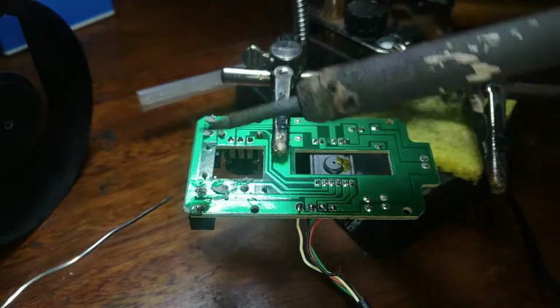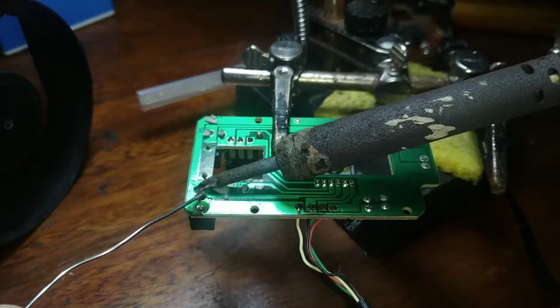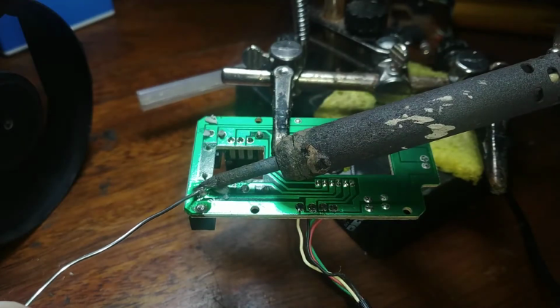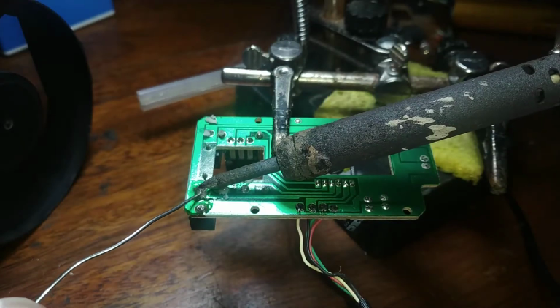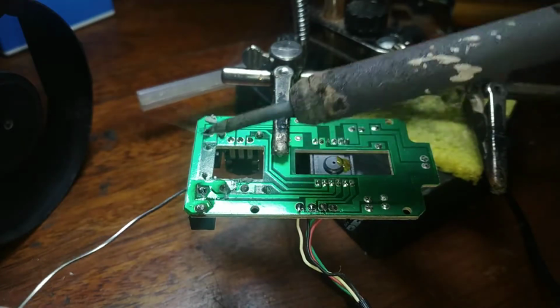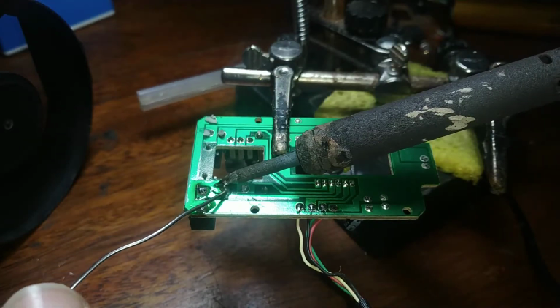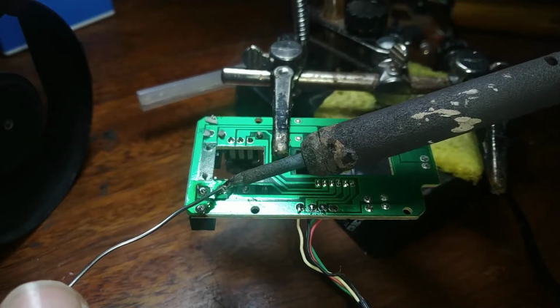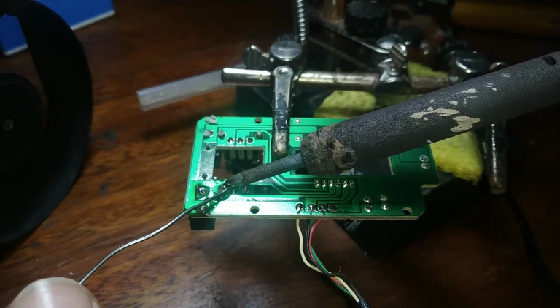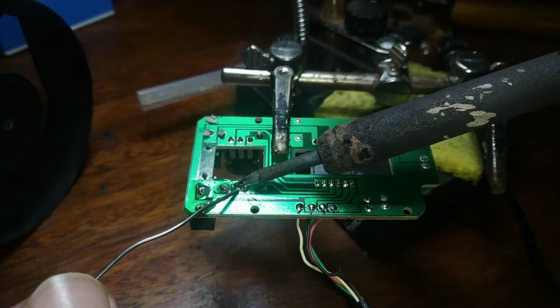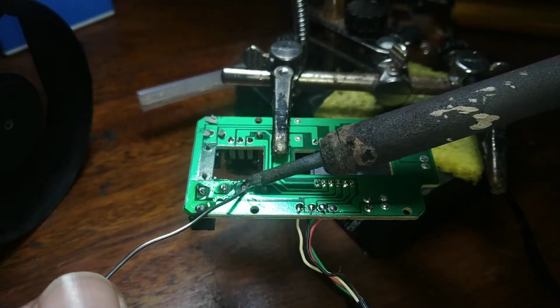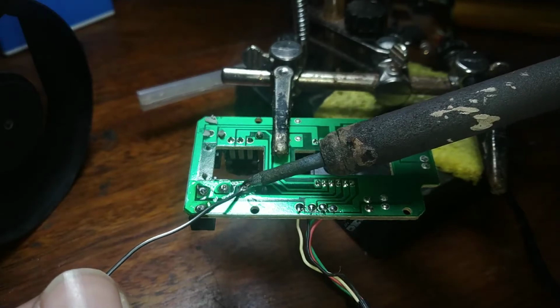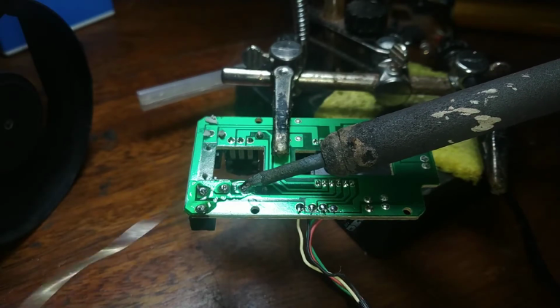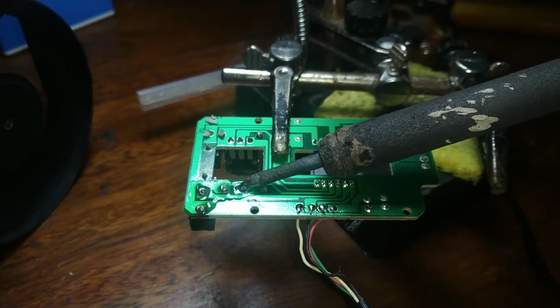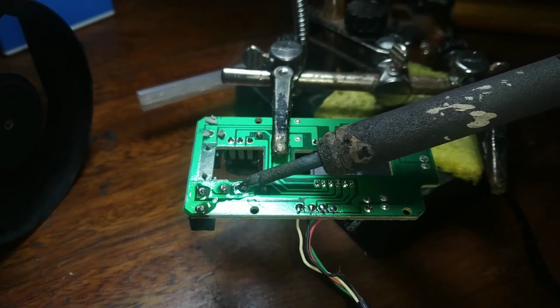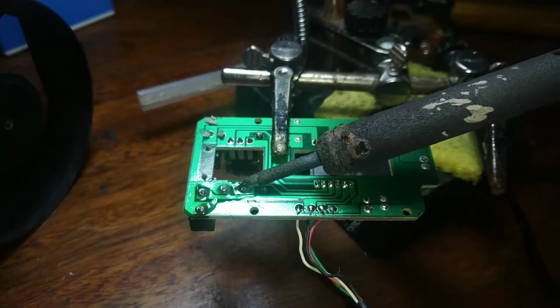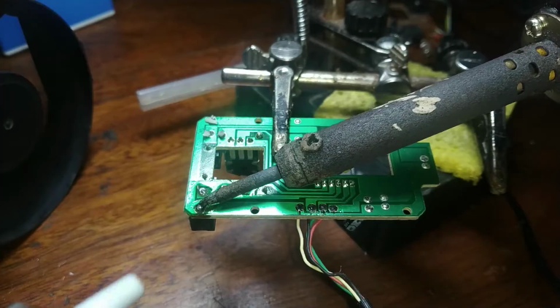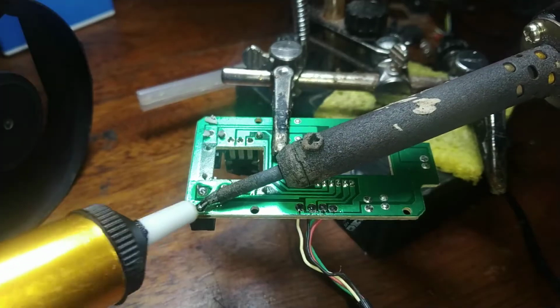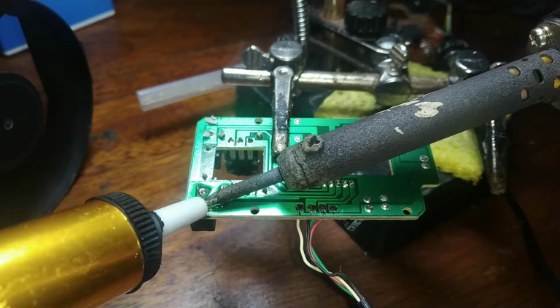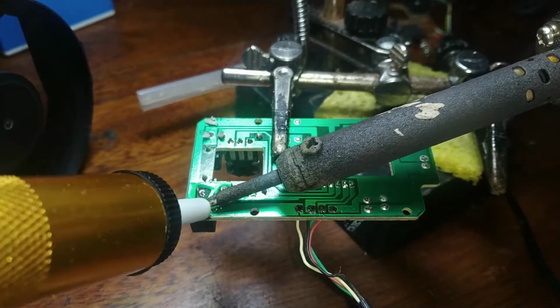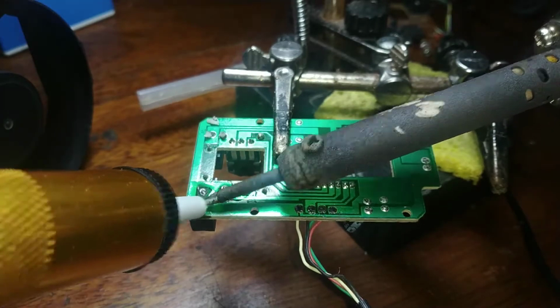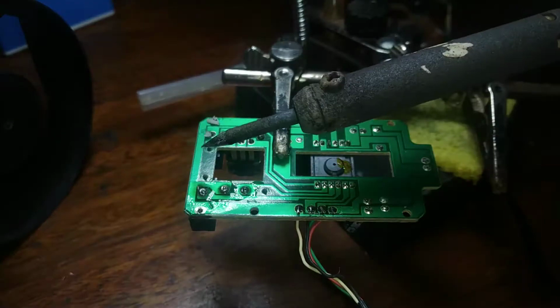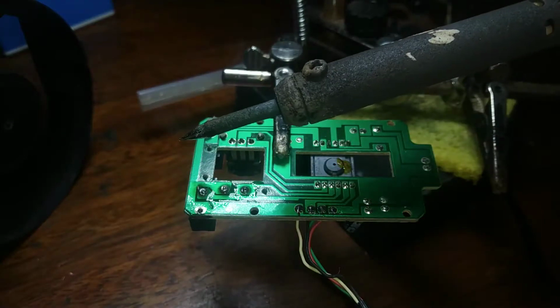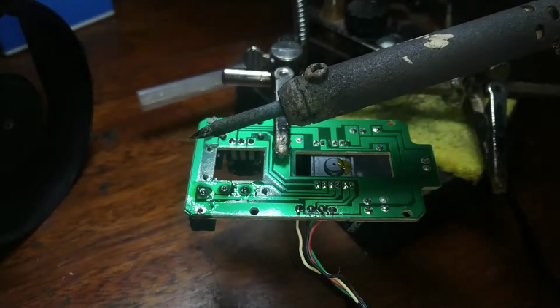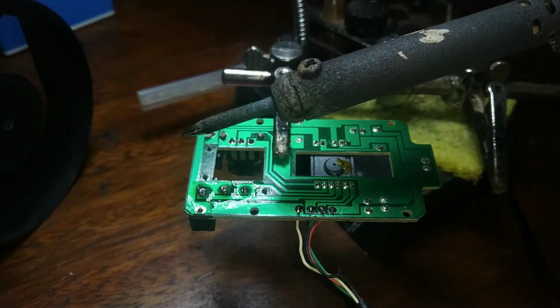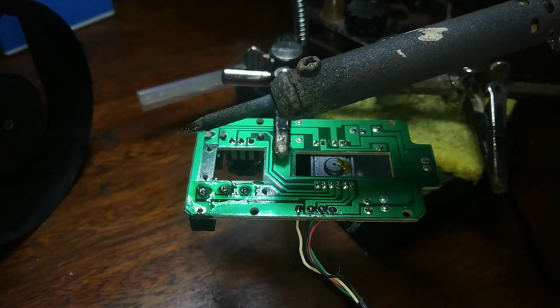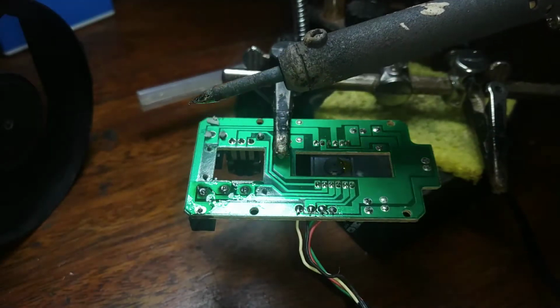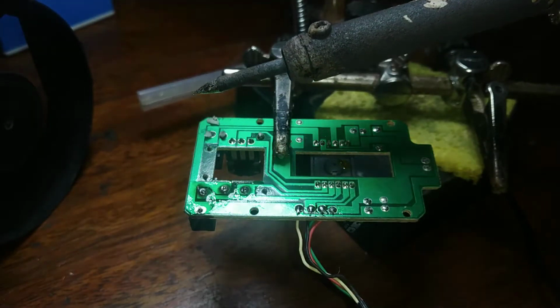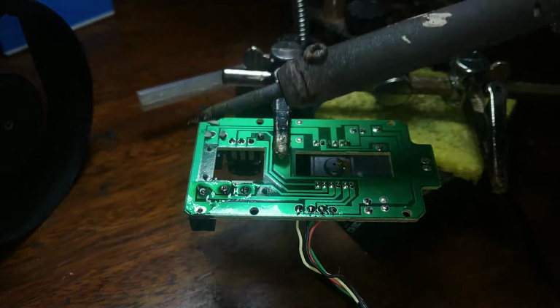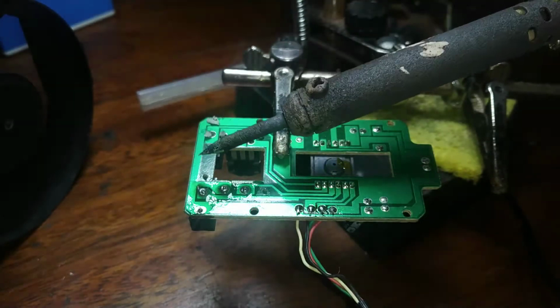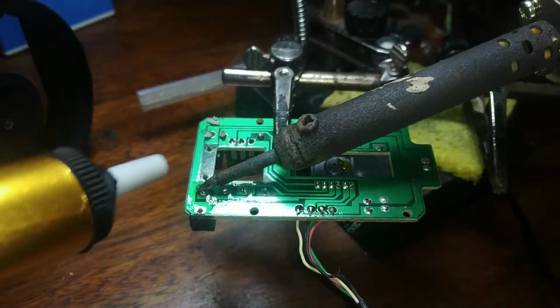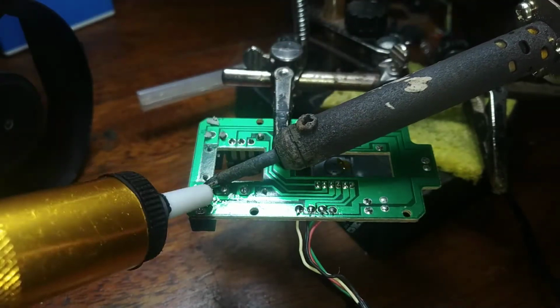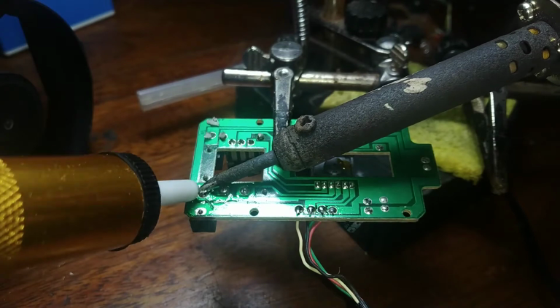It is time to desolder the switches from the donor board. I applied some flux, which helps the solder flow much better. To desolder, I'll be using my brand new desoldering pump.